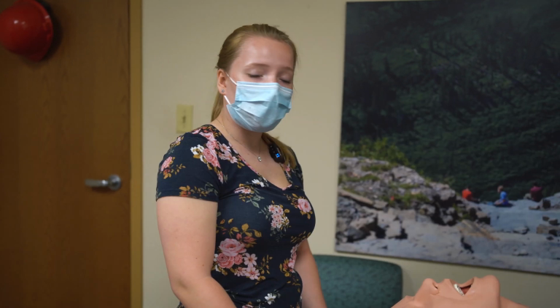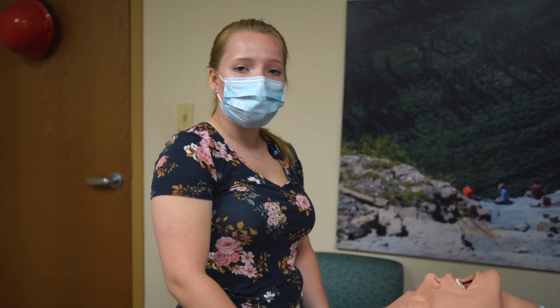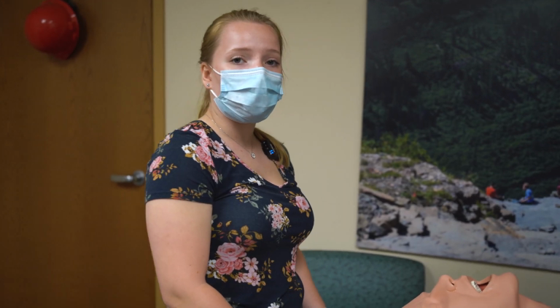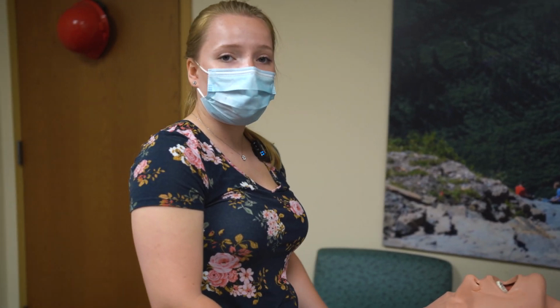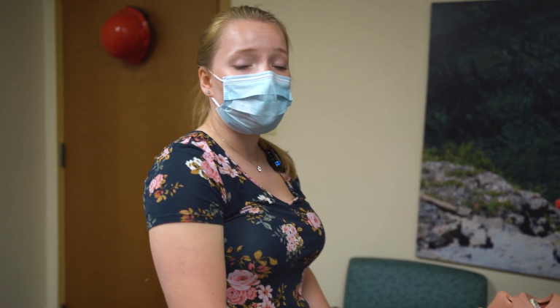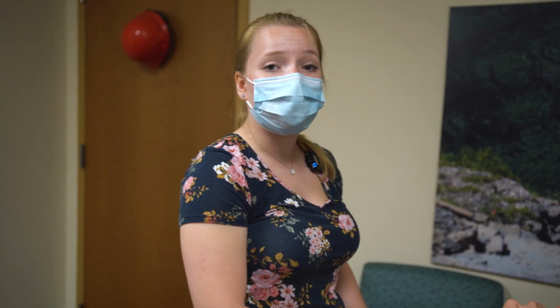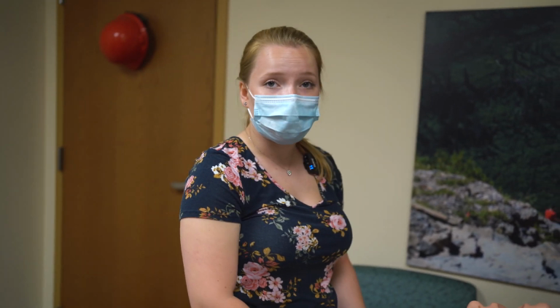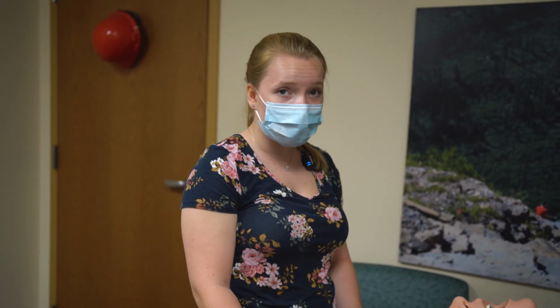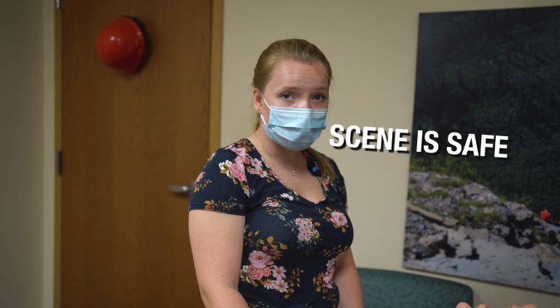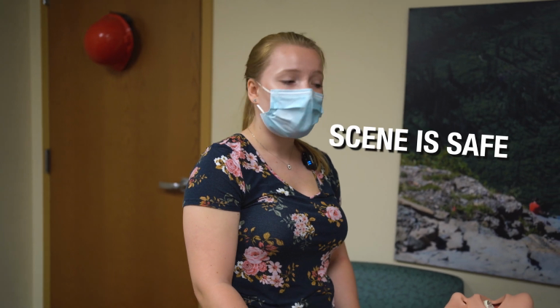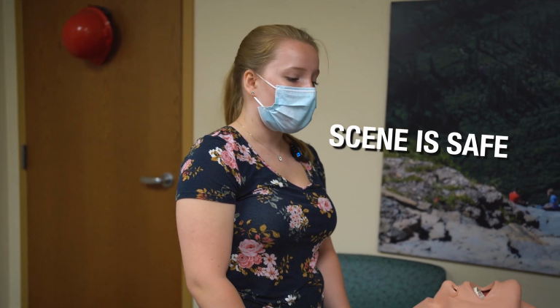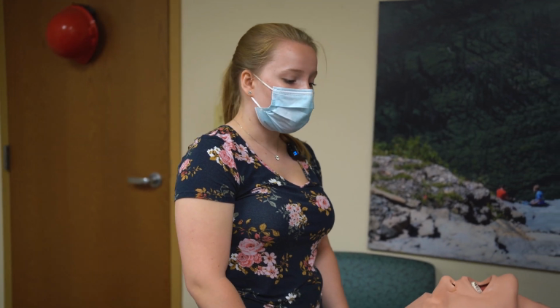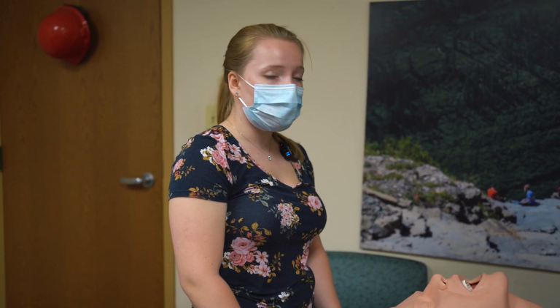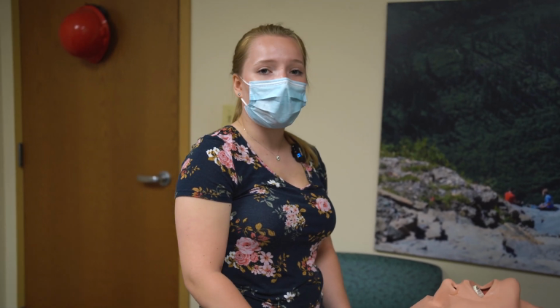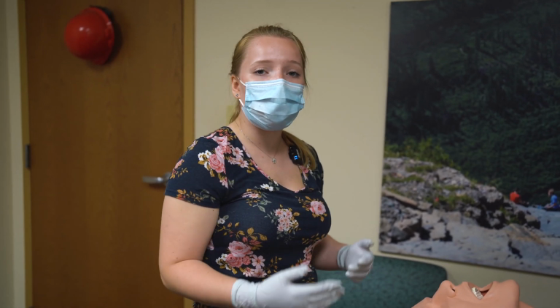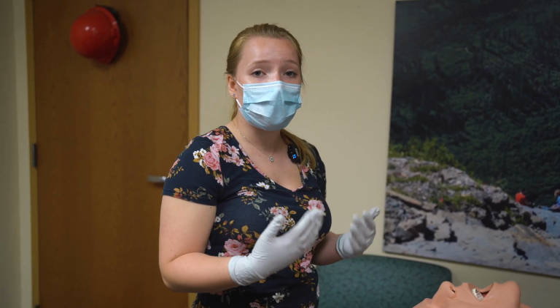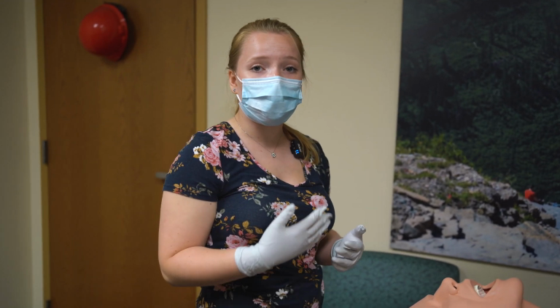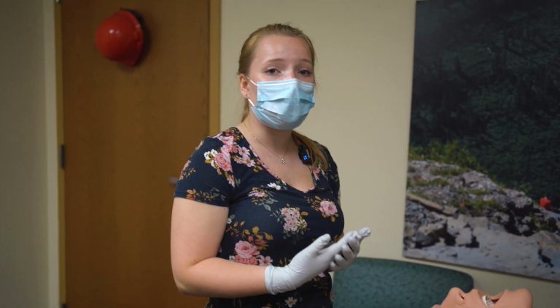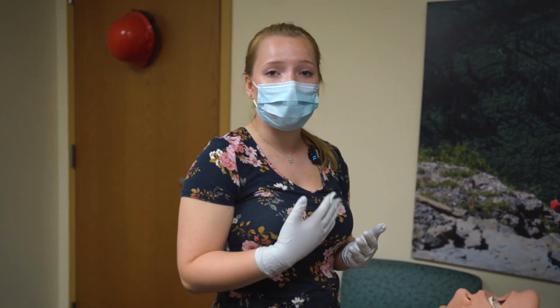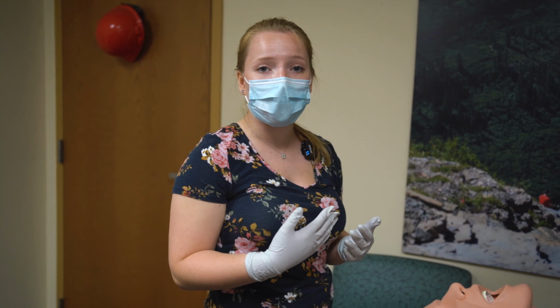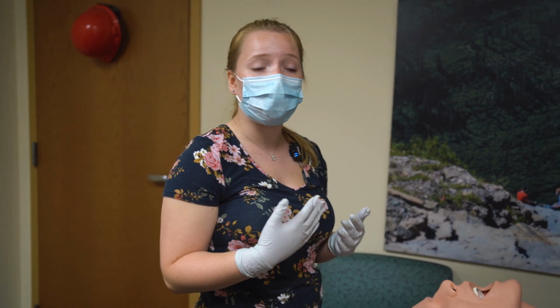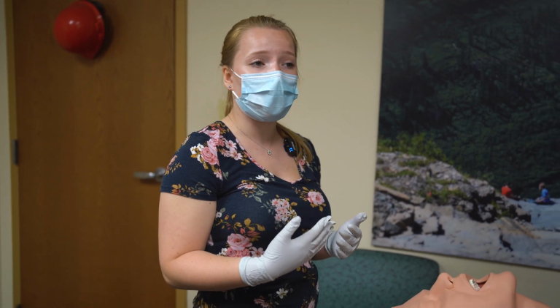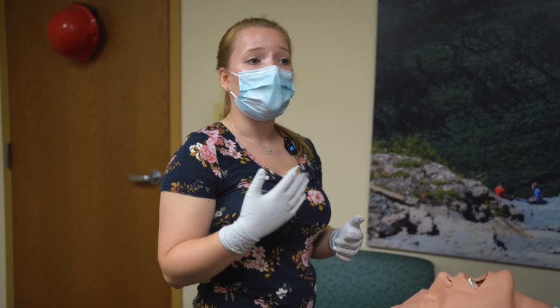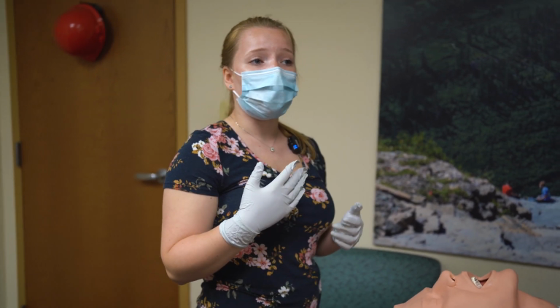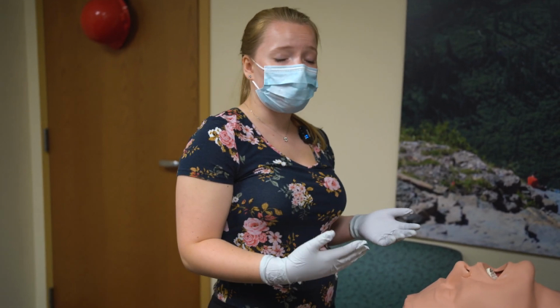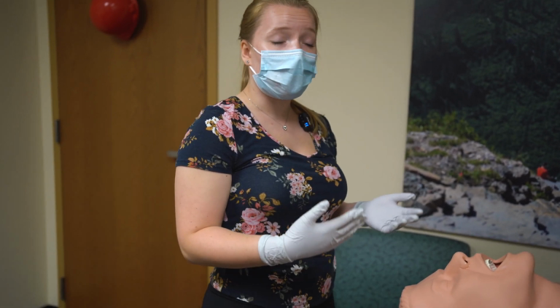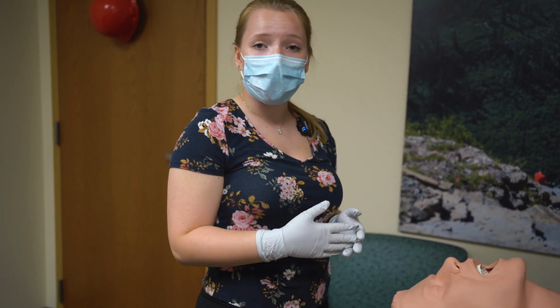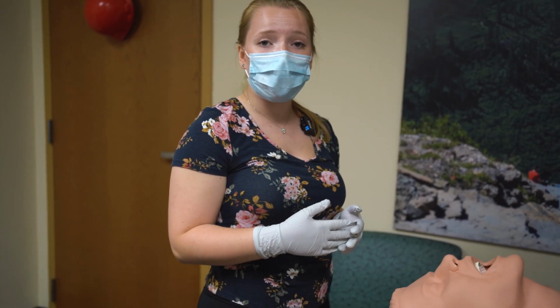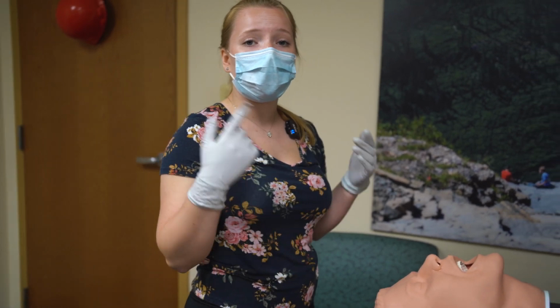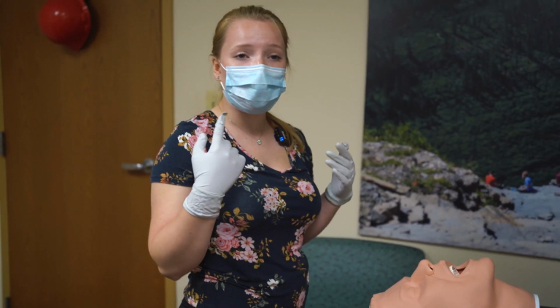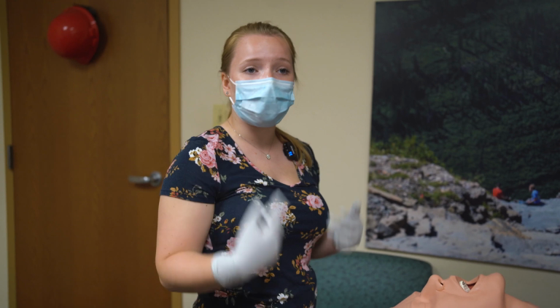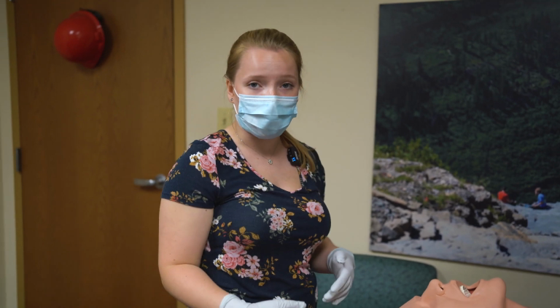Starting off, I'm going to arrive on scene and ensure my scene is safe. Is my scene safe? Scene is safe. Then I'm going to make sure I have the proper PPE — so I have my gloves, my mask, and for full PPE while managing an airway, we would have our eye protection and our gown as well.